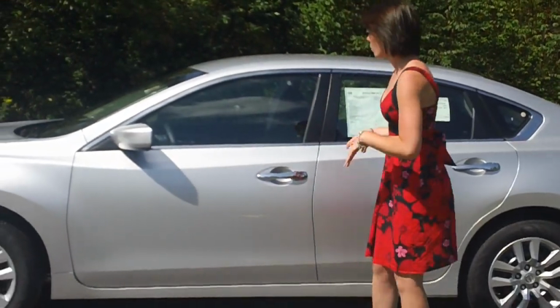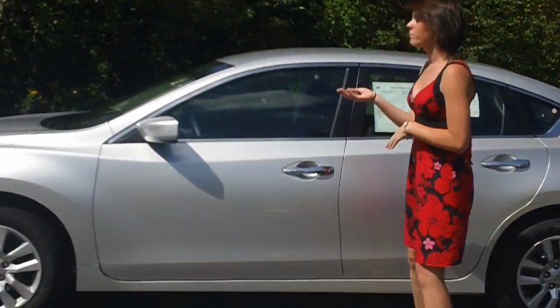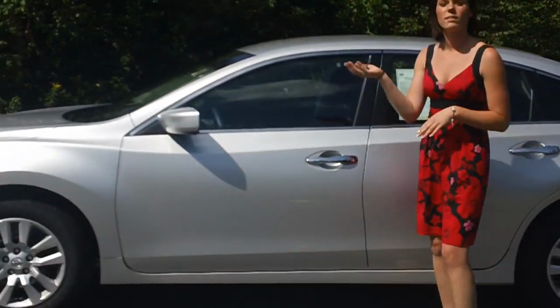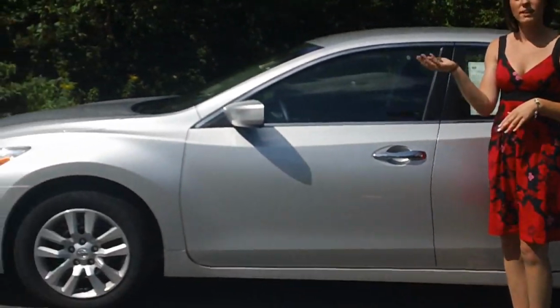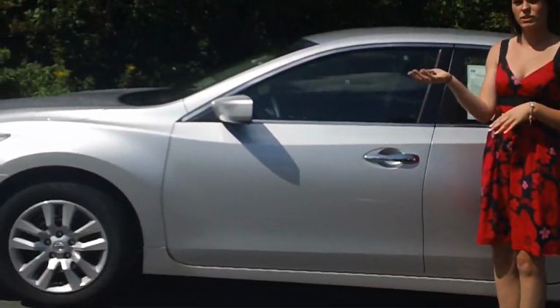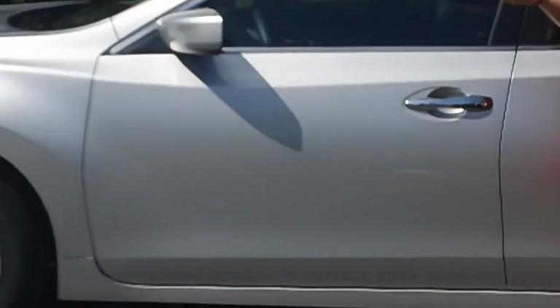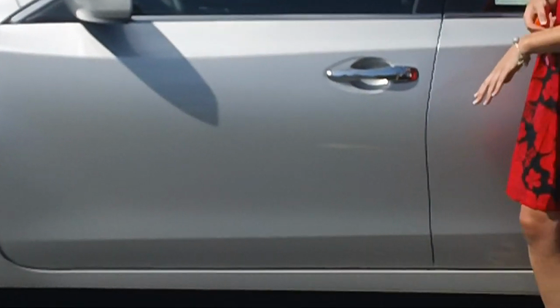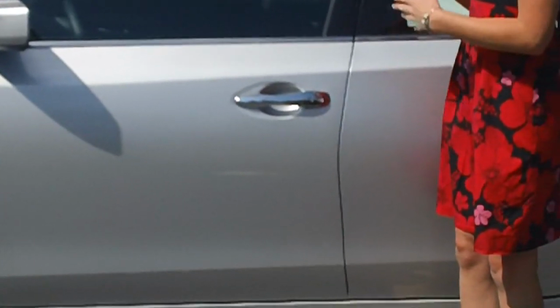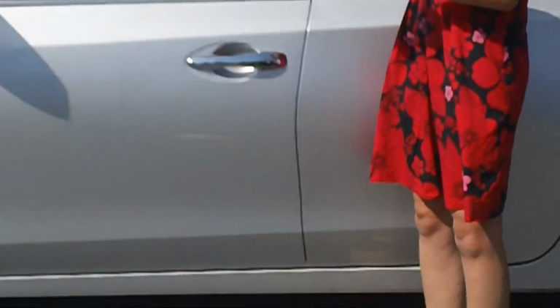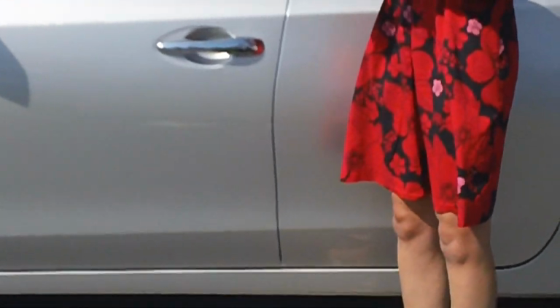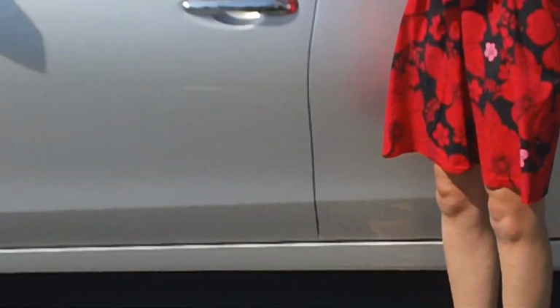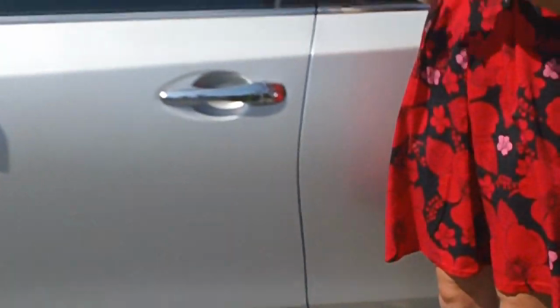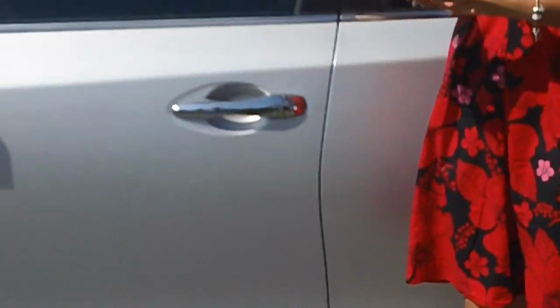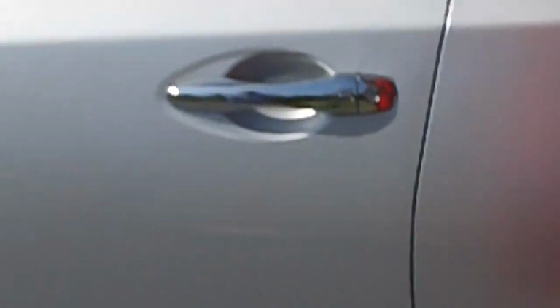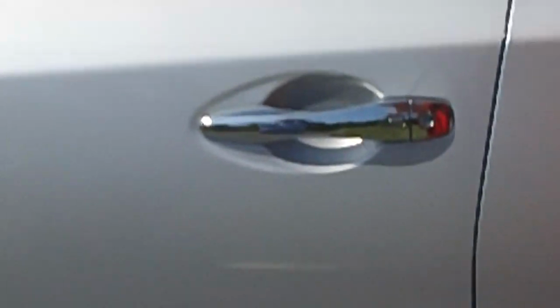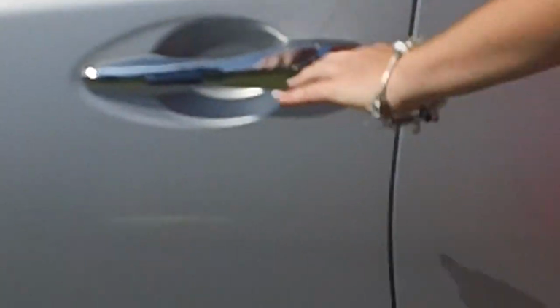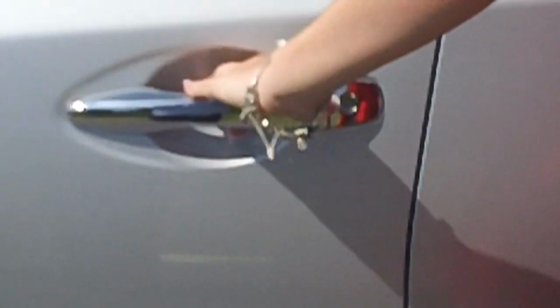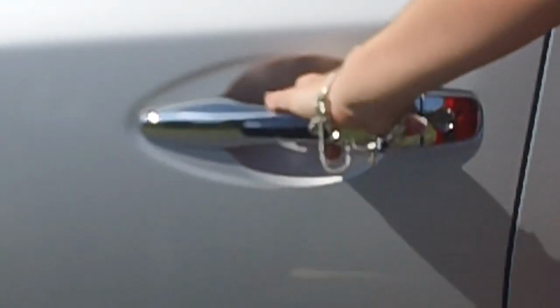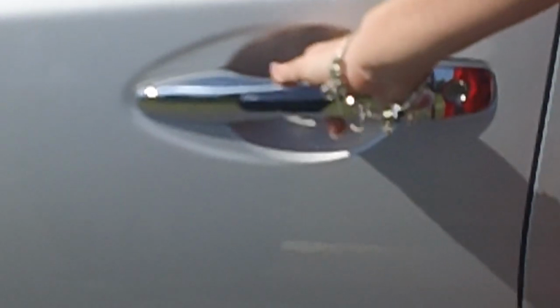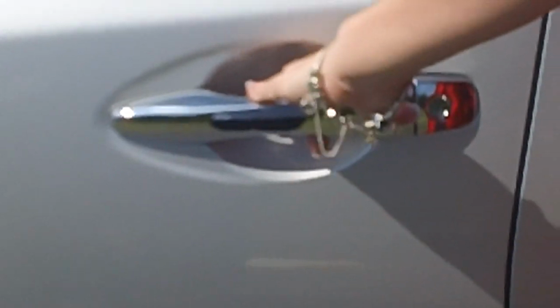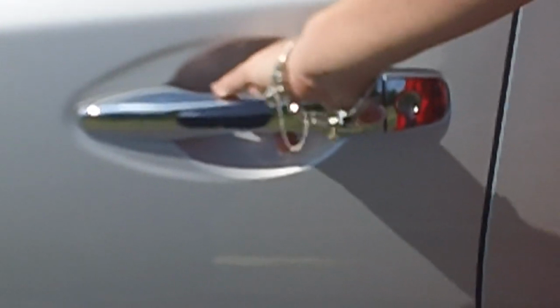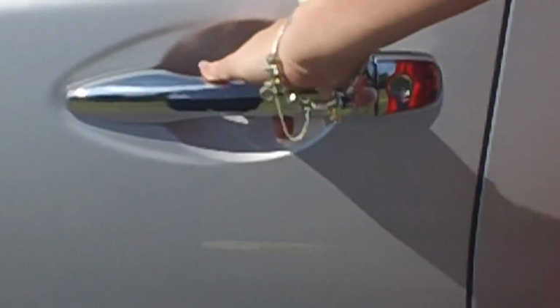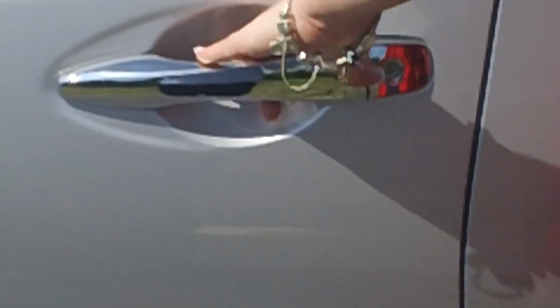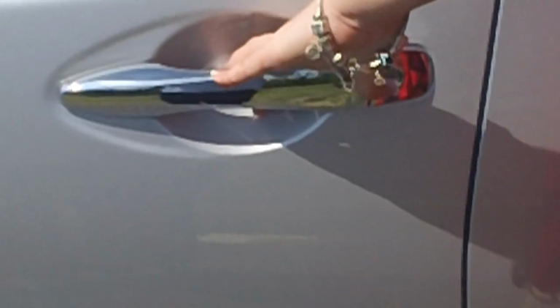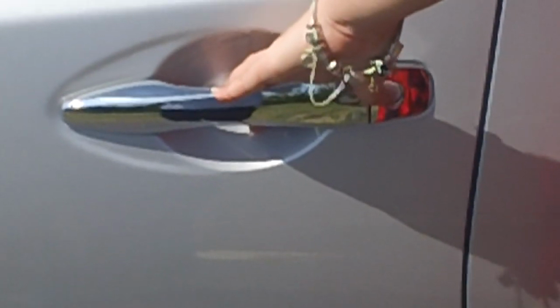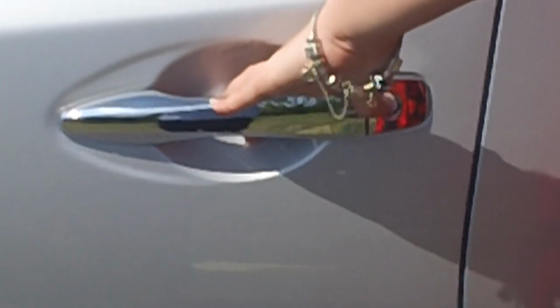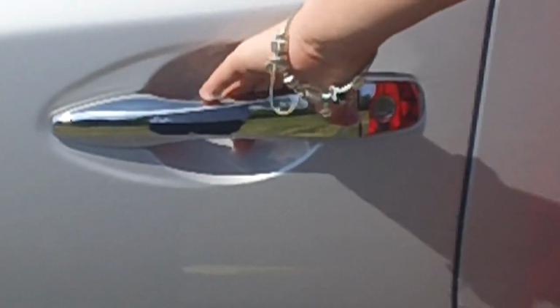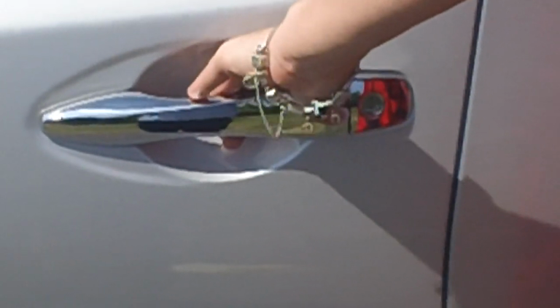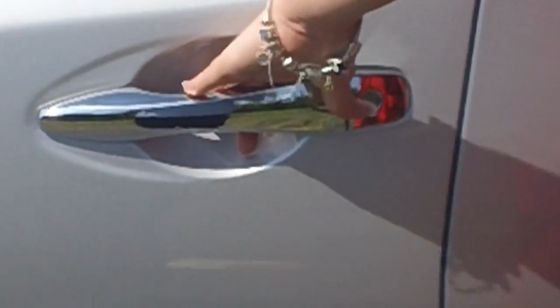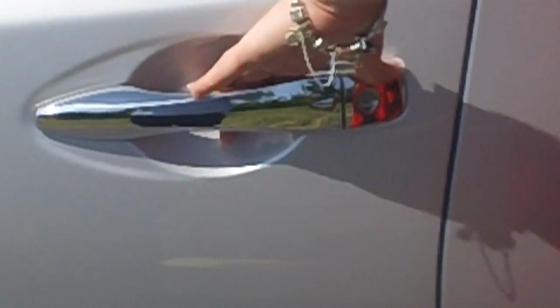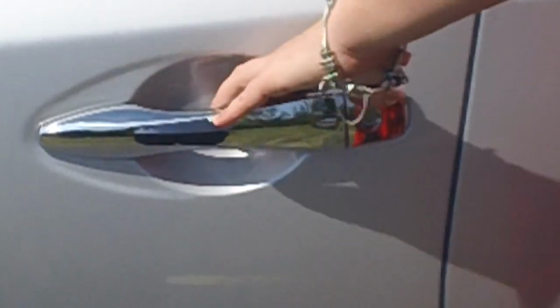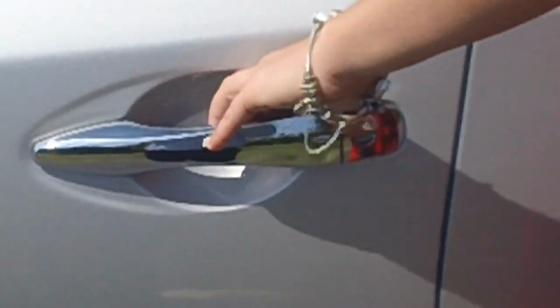One being the Intelligent Key. You never have to reach in your pocket or your purse. You simply just press this button on the handle — press it once, it unlocks the driver's side. Press it twice, it unlocks all the doors.